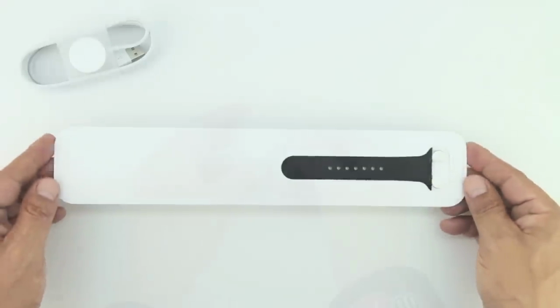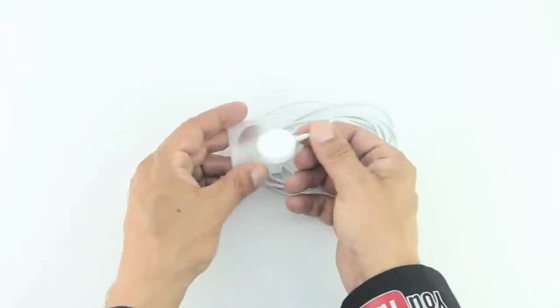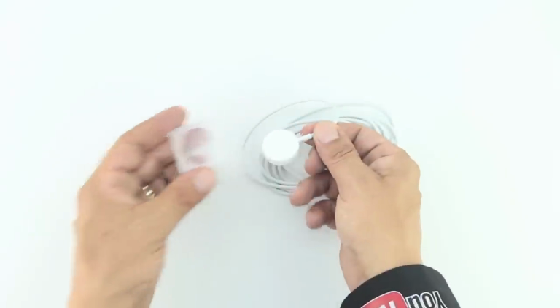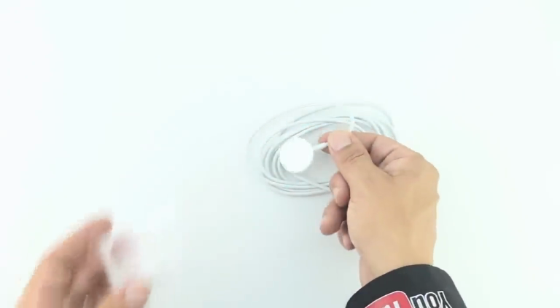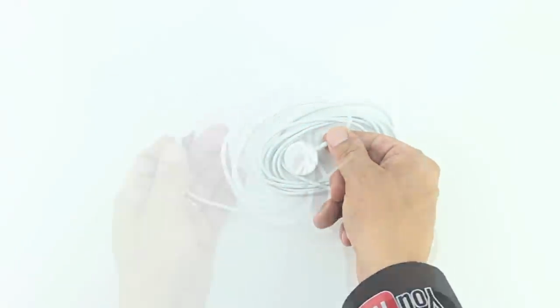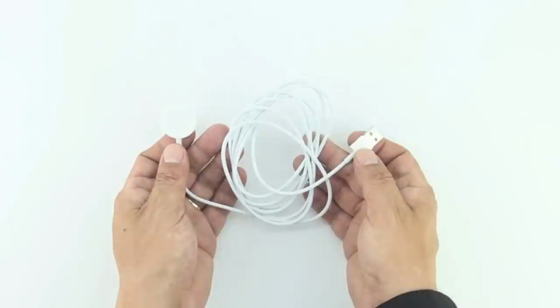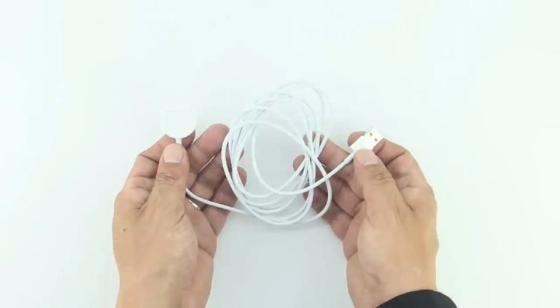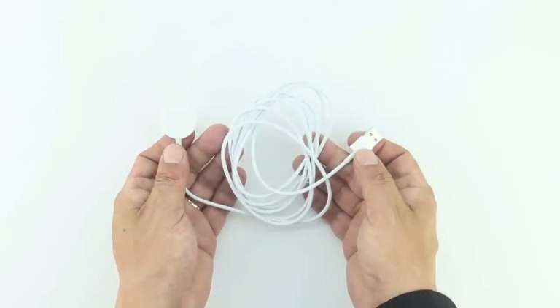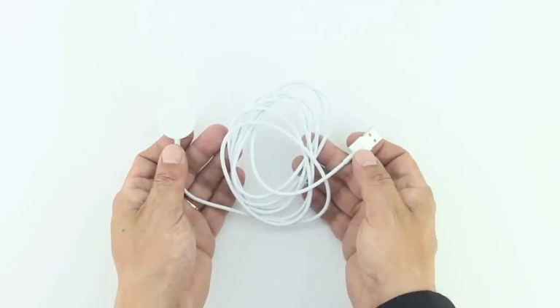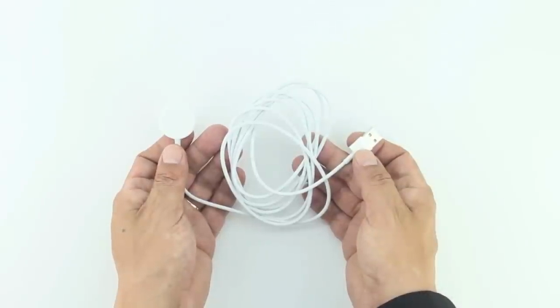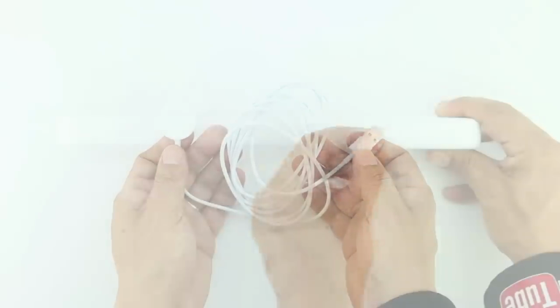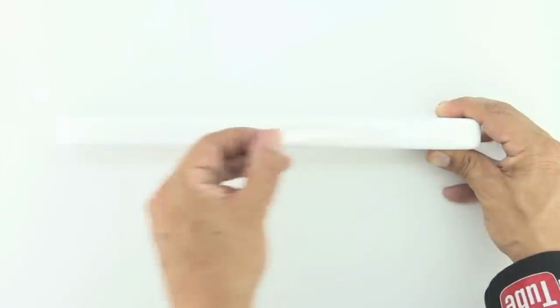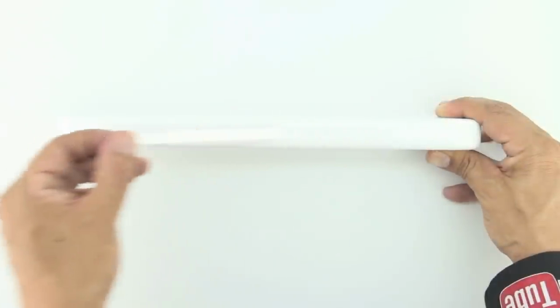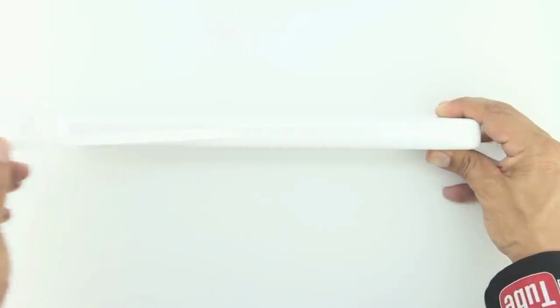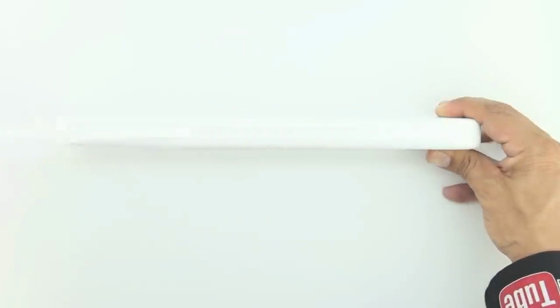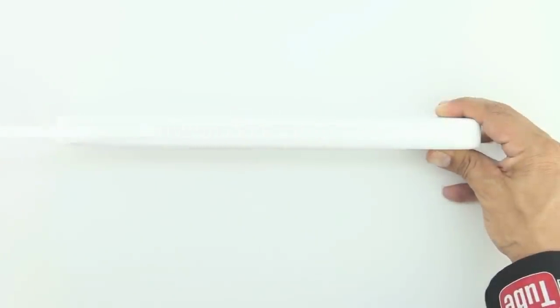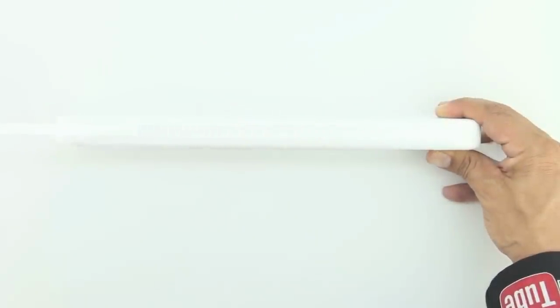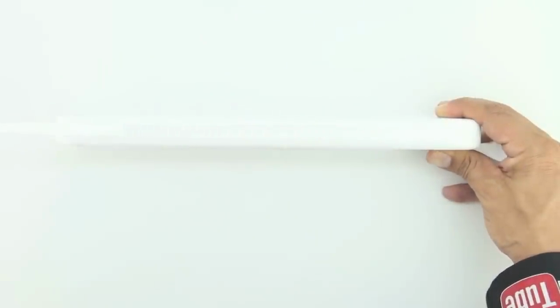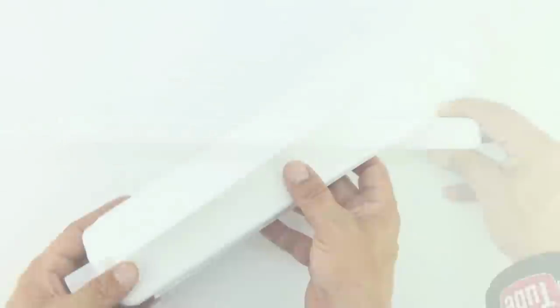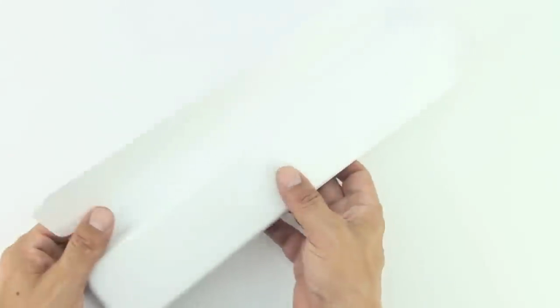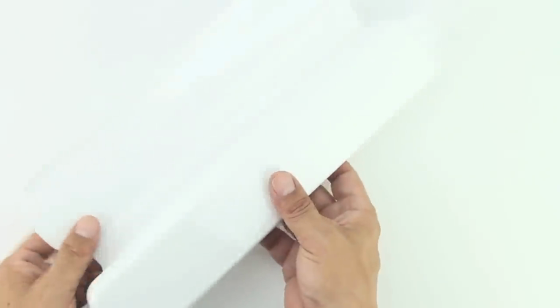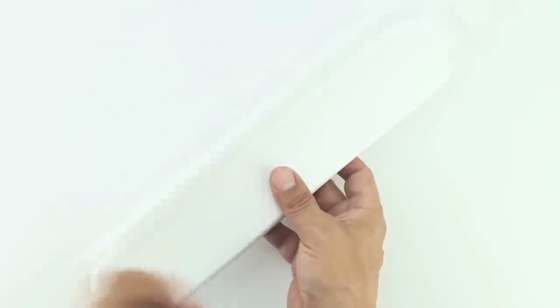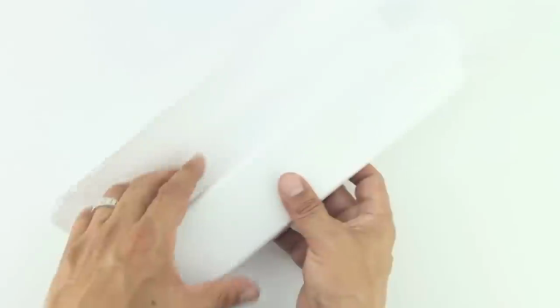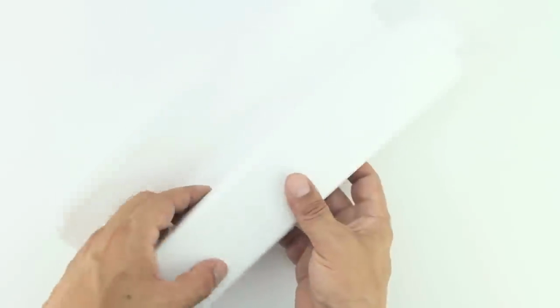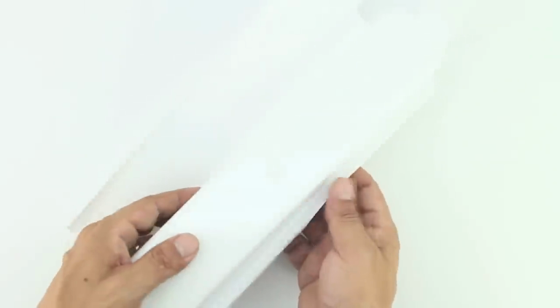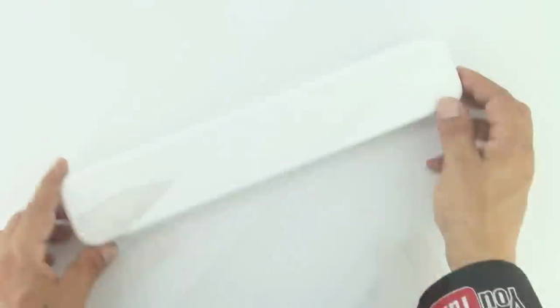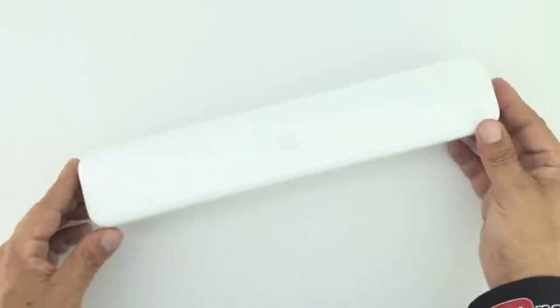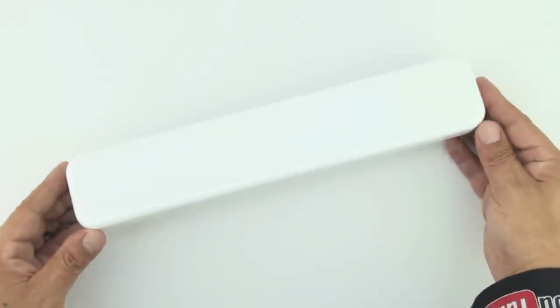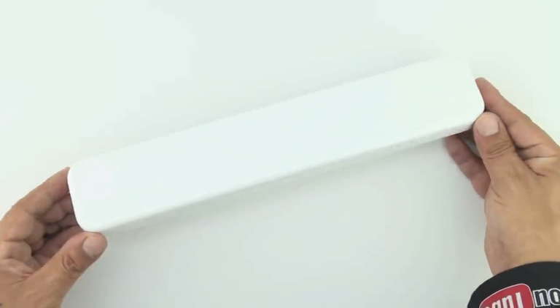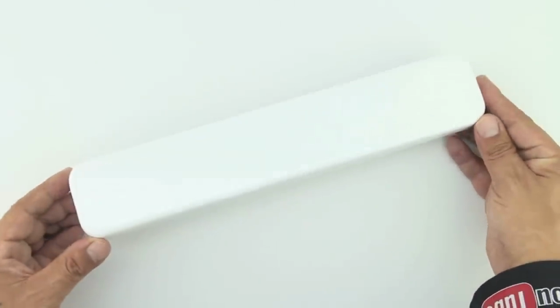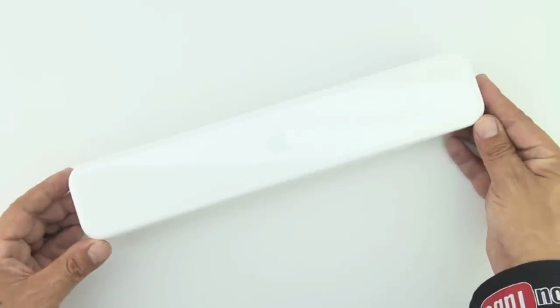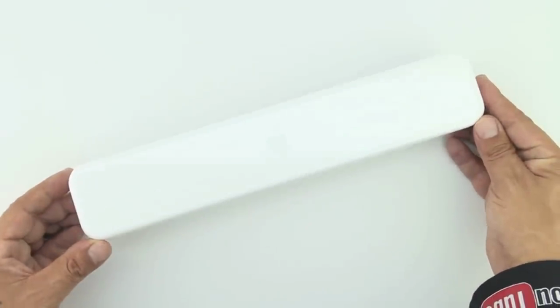Starting off with number one we have power reserve mode. If your Apple Watch's battery gets low, all you have to do is switch on power reserve mode and your watch will restrict to only displaying the time and nothing else, and your Apple Watch will last up to 4 hours.